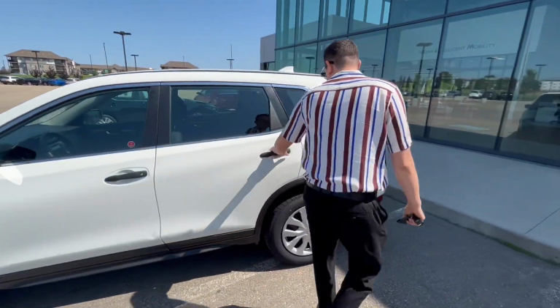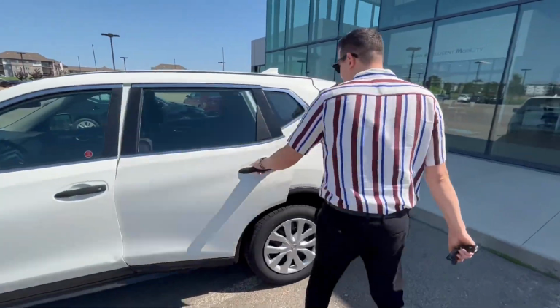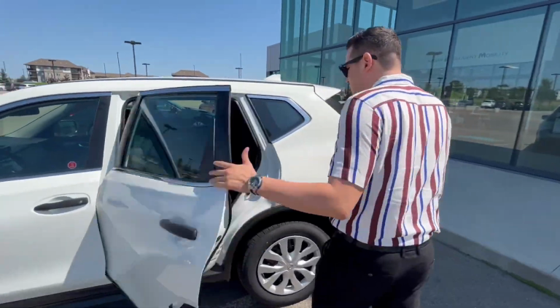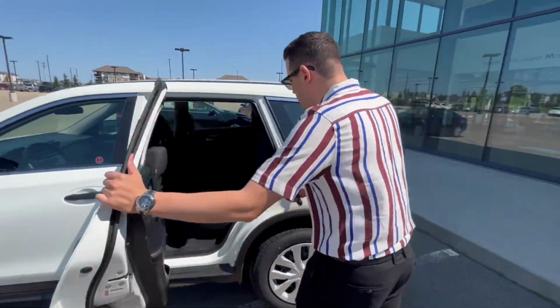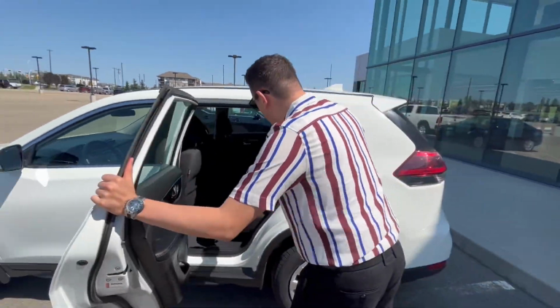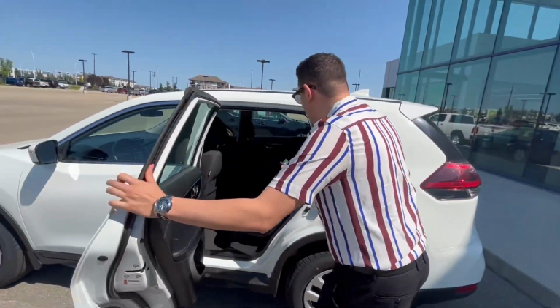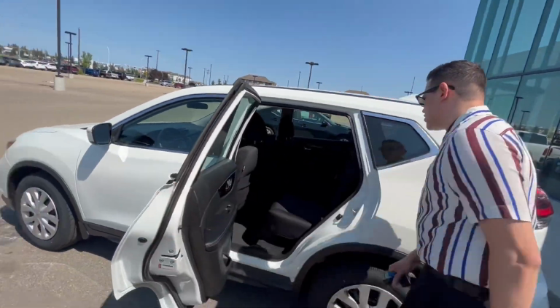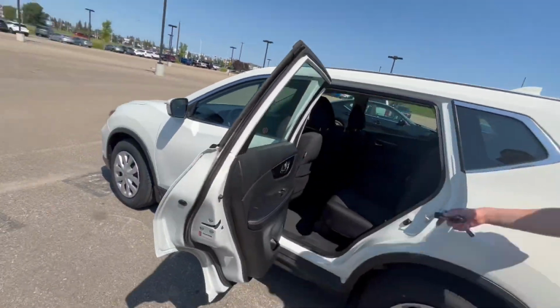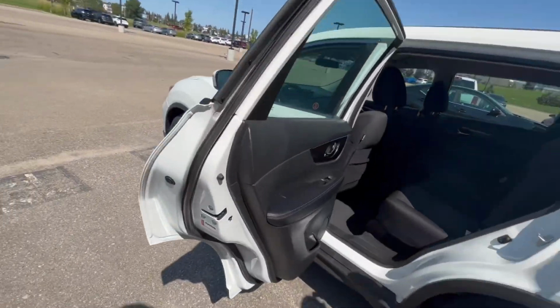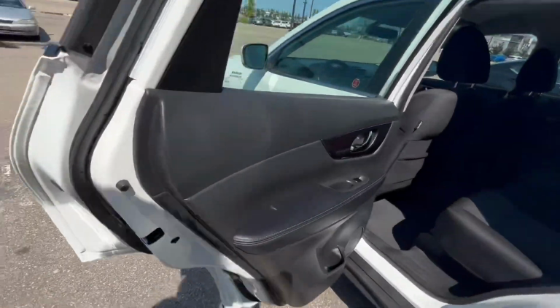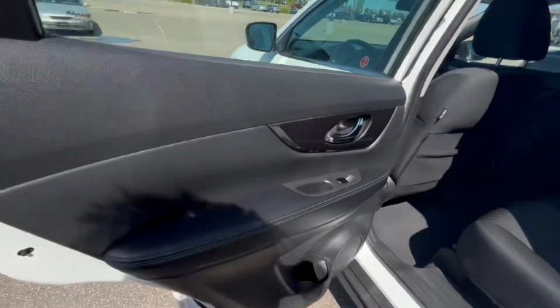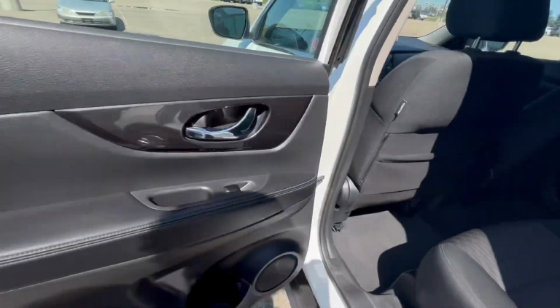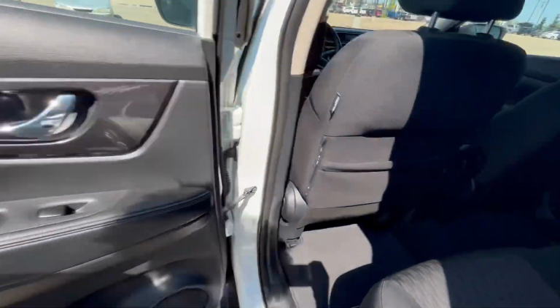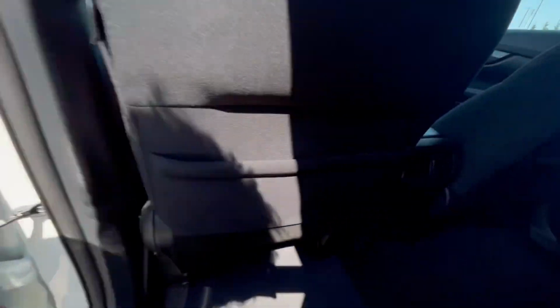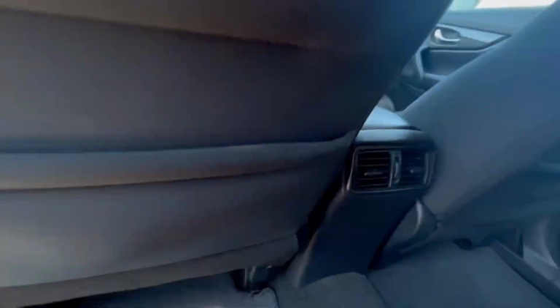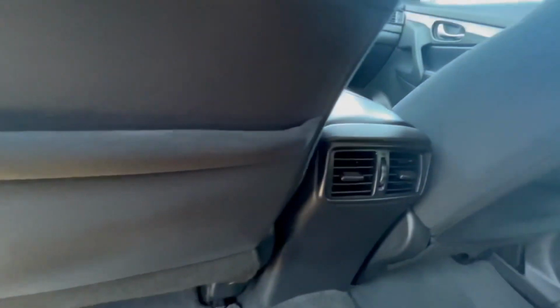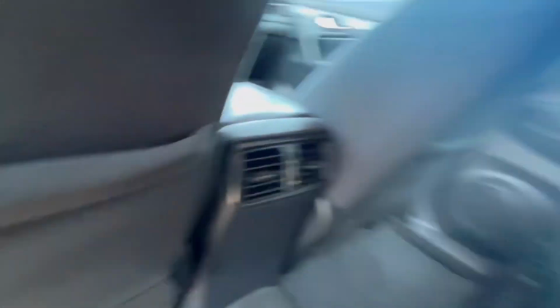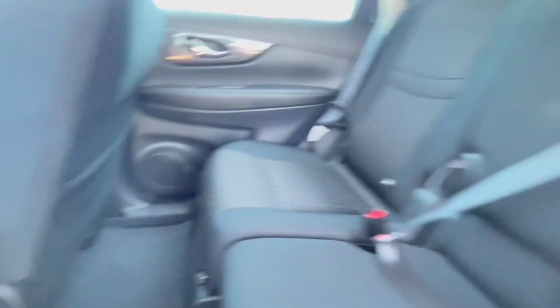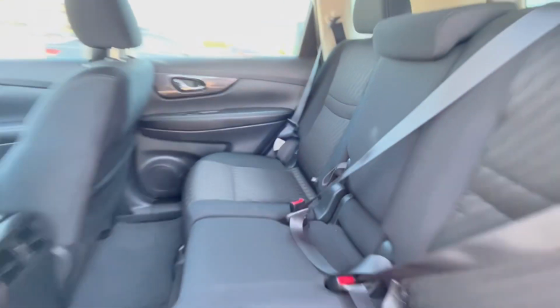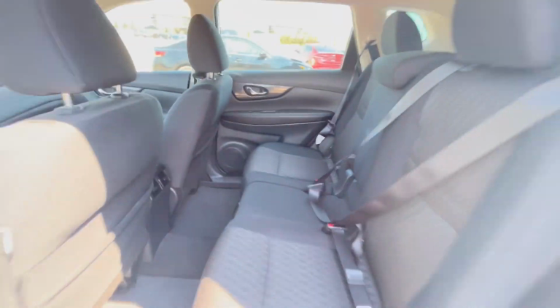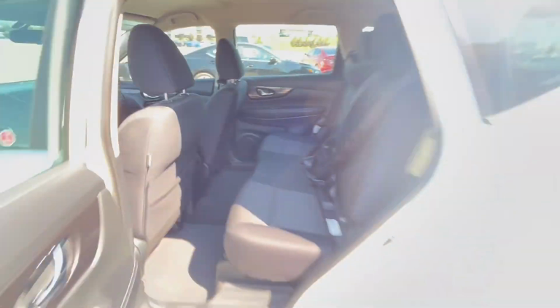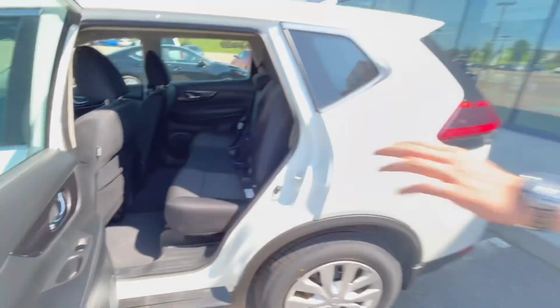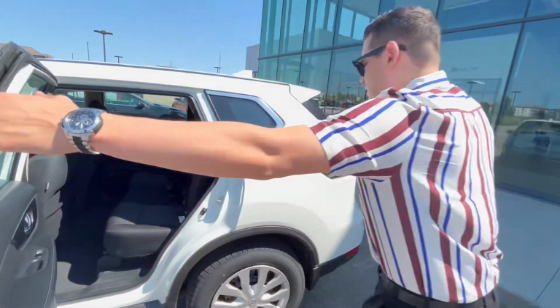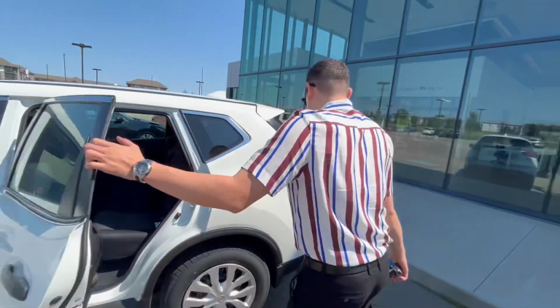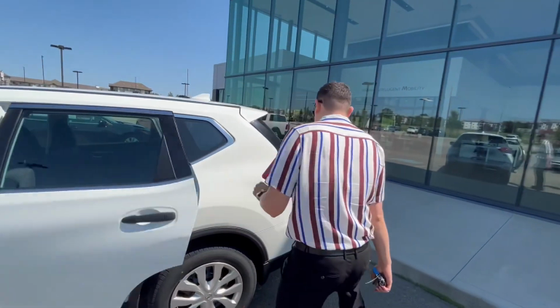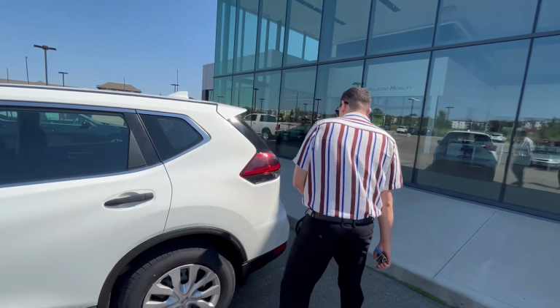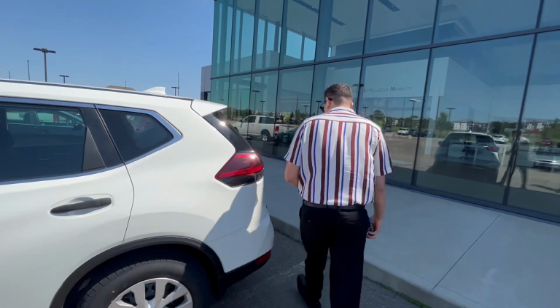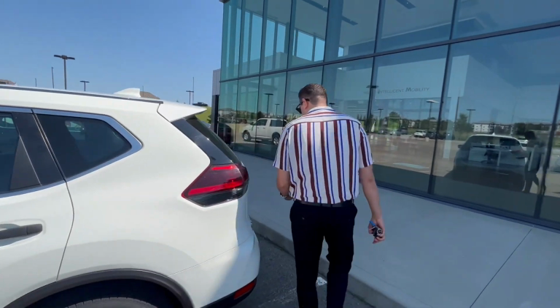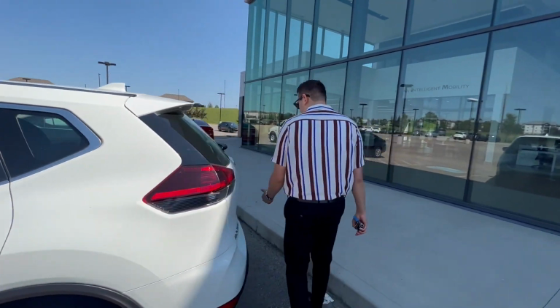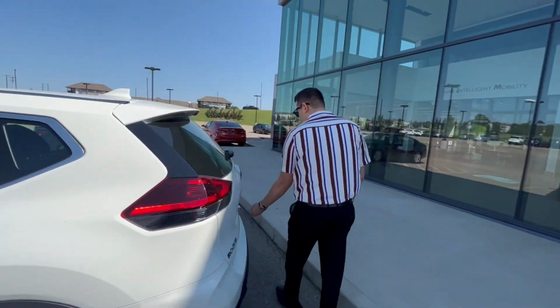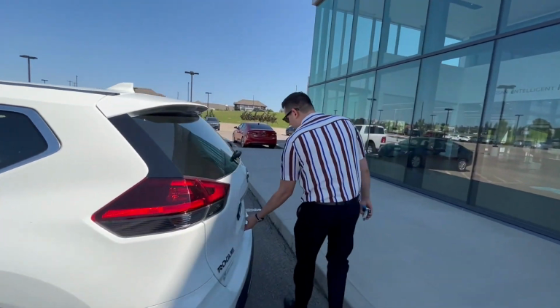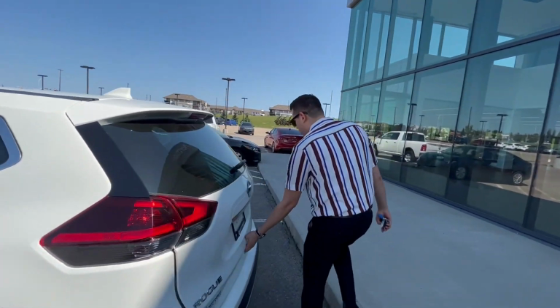In the back you've got tons of room for your rear passengers or anything you want to store in there. You've also got vents in the middle as well.